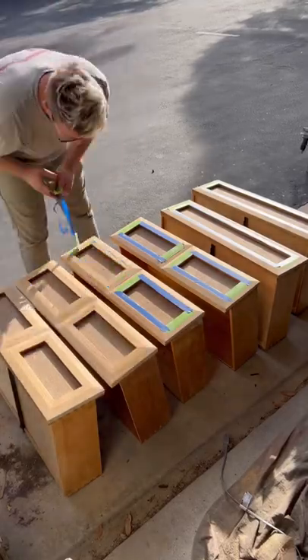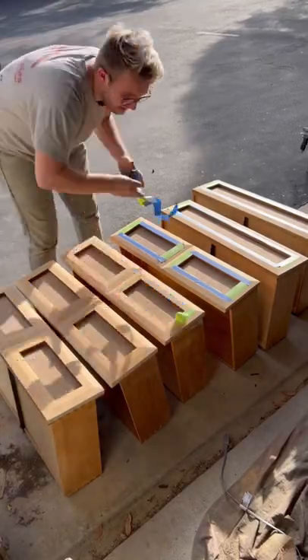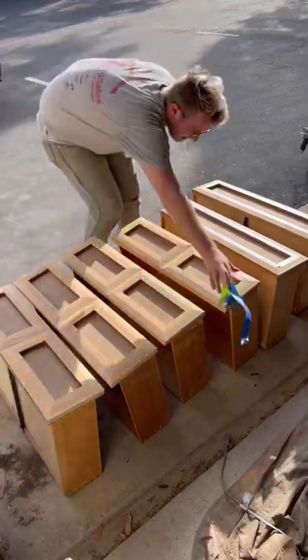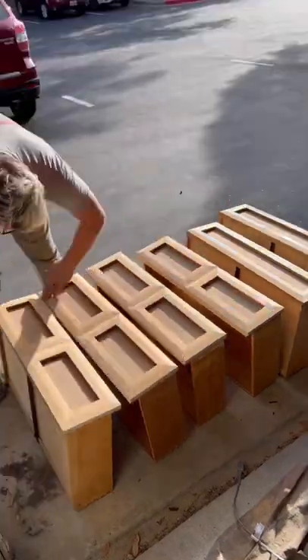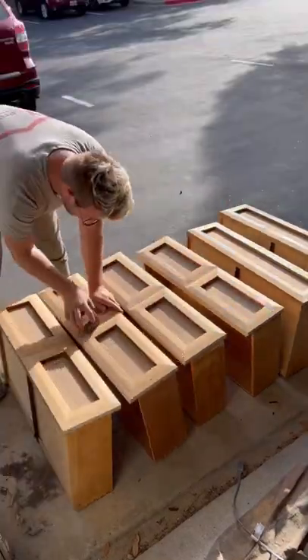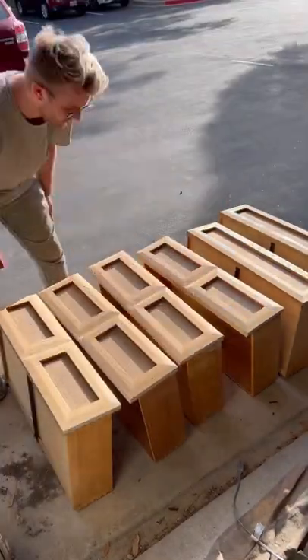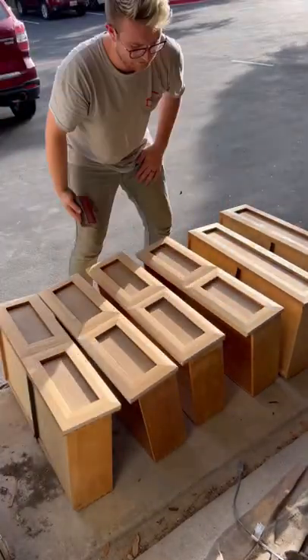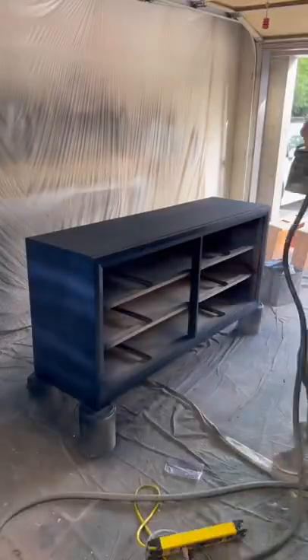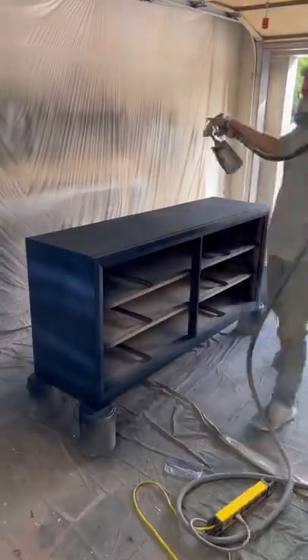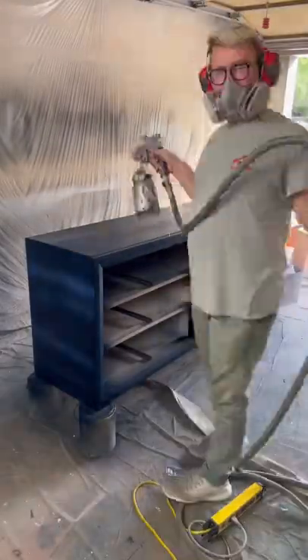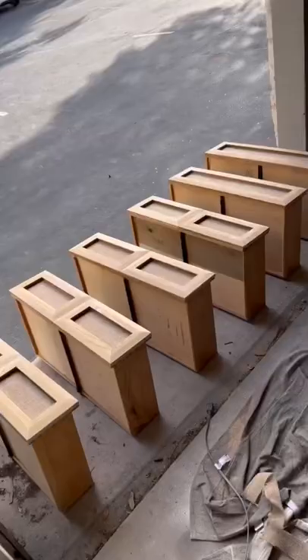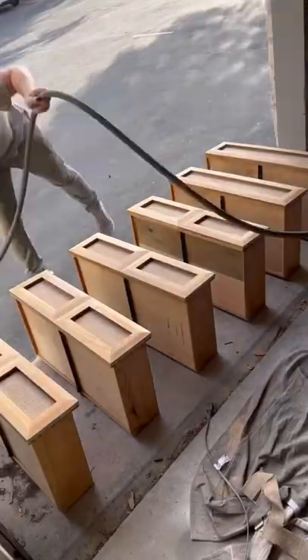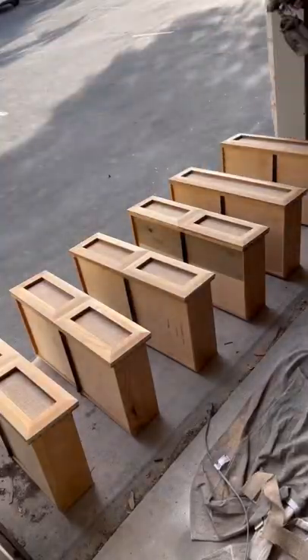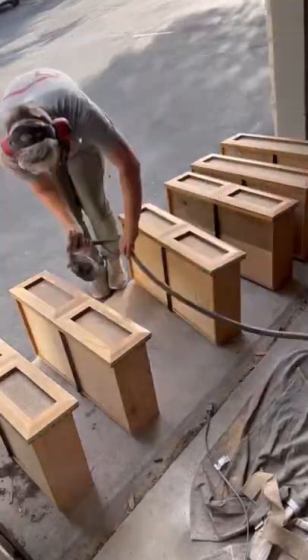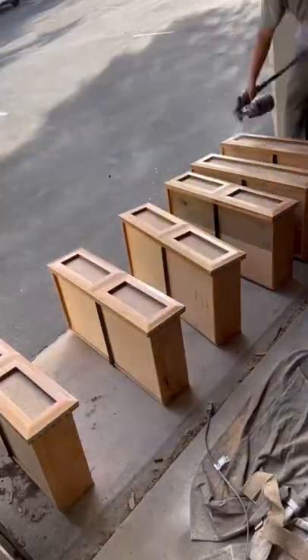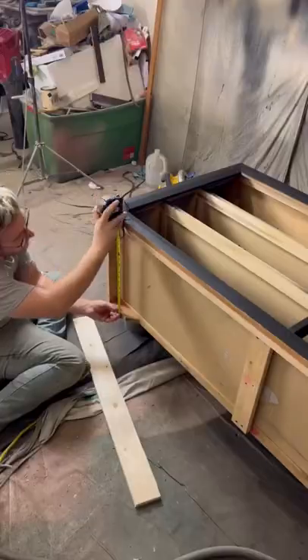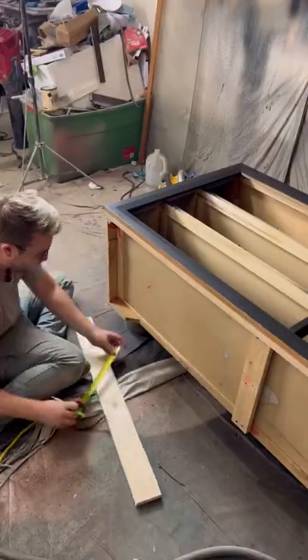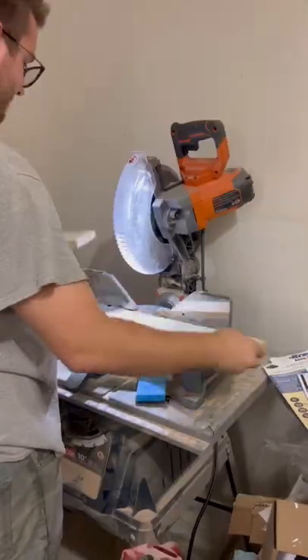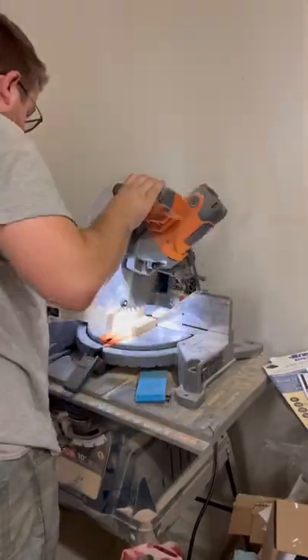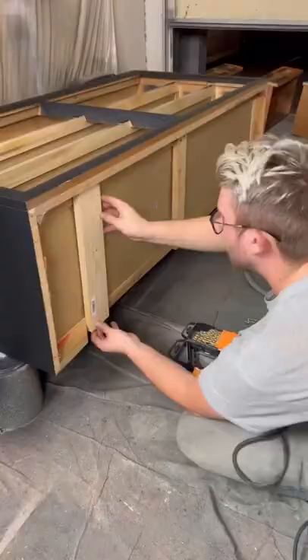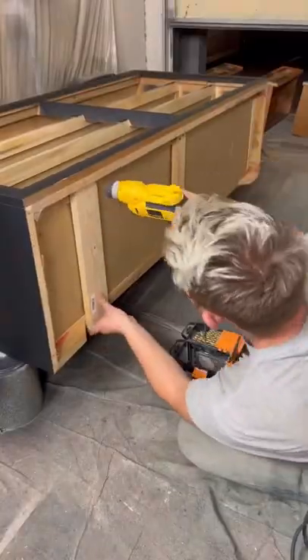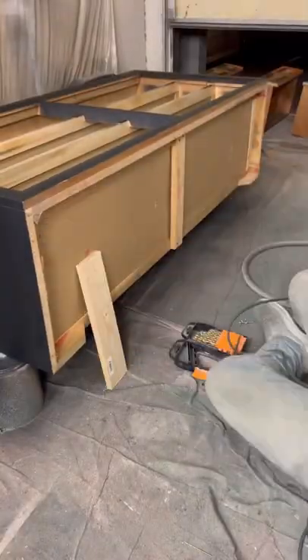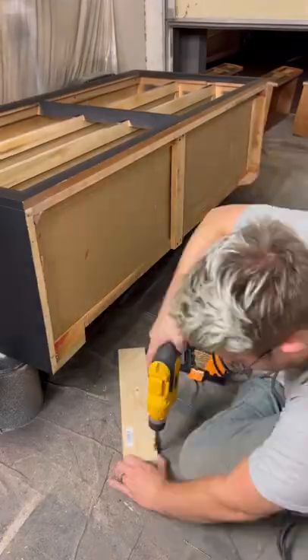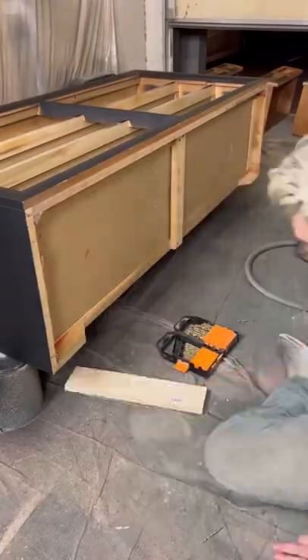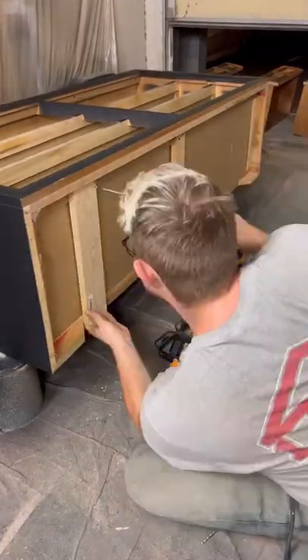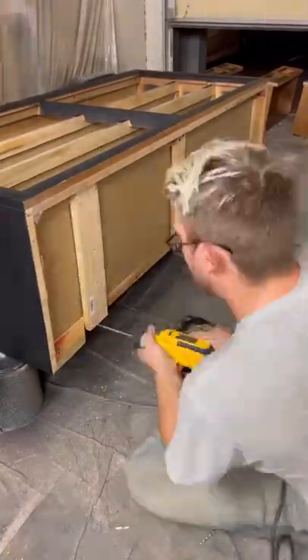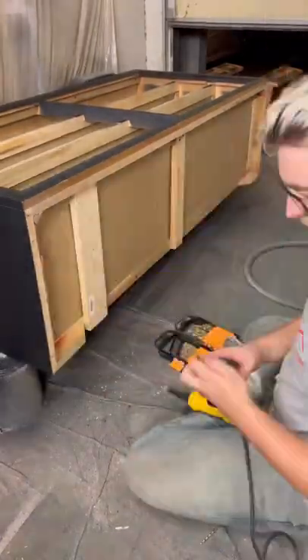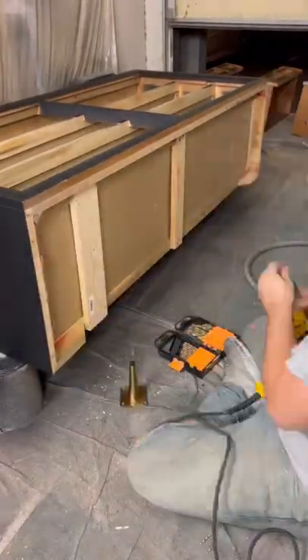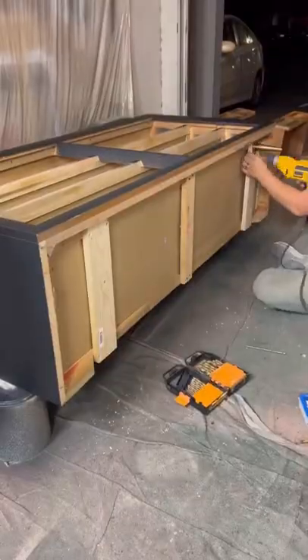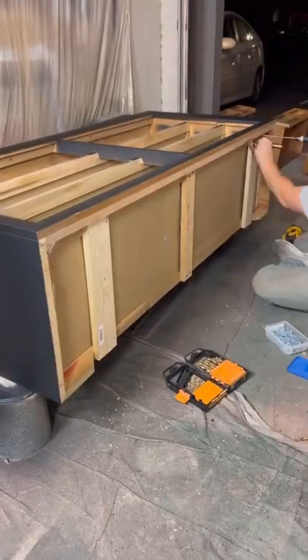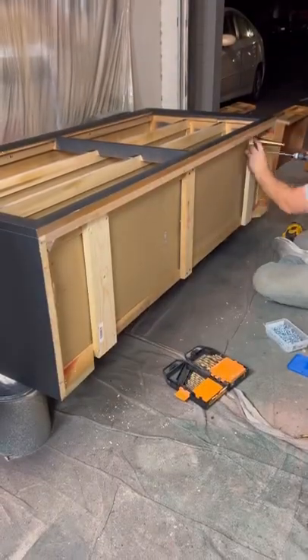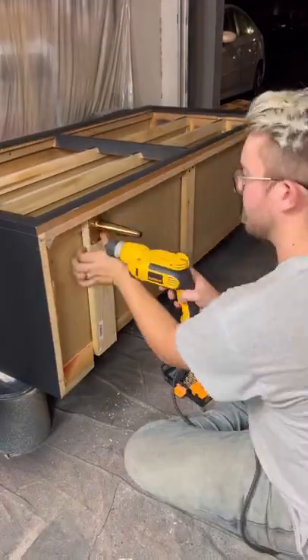With all the burlap attached, we're going to go ahead and do two coats of poly over the entire body and all the drawers. Last thing we're going to do tonight is attach those legs, and as usual there's nothing for them to actually screw into, so we're going to go ahead and attach some structure for those to go into.